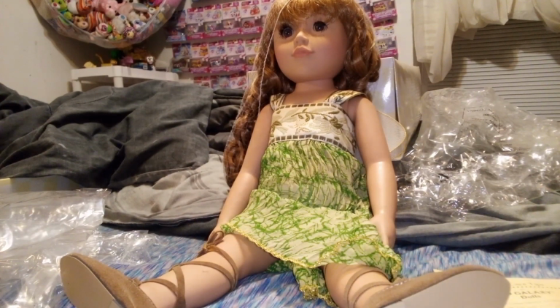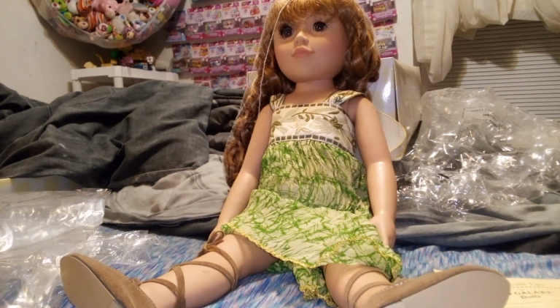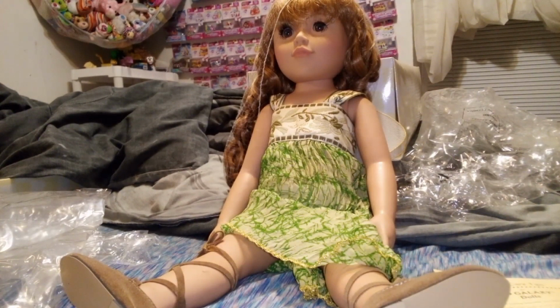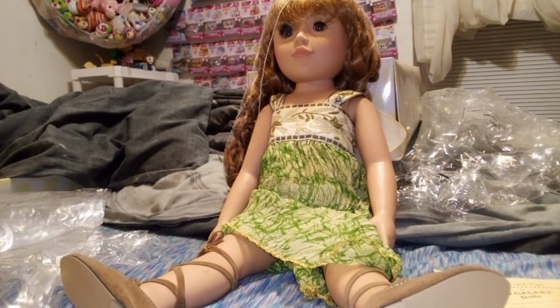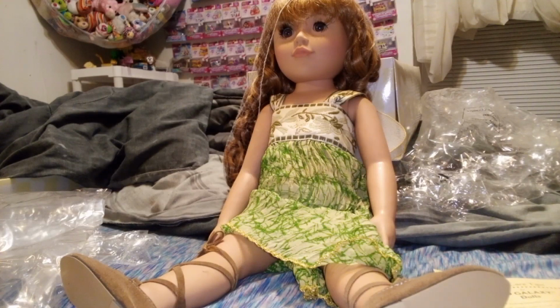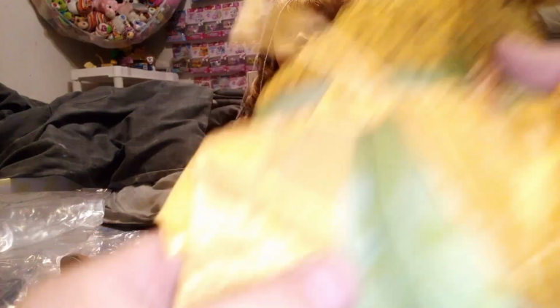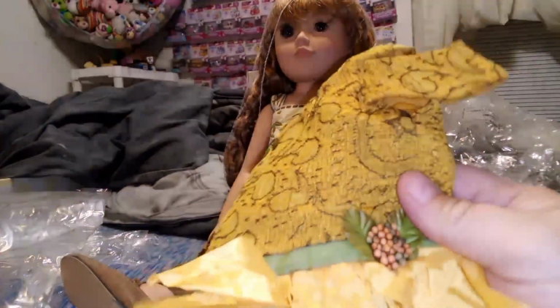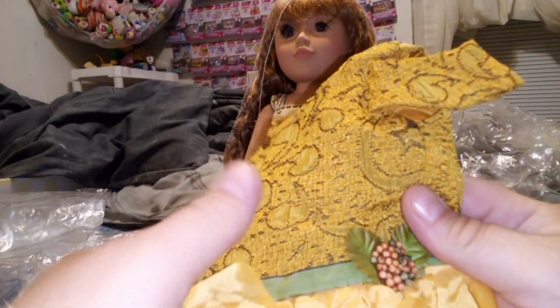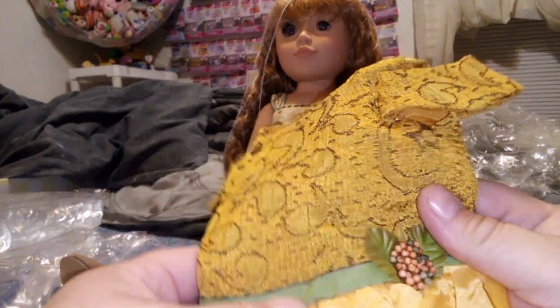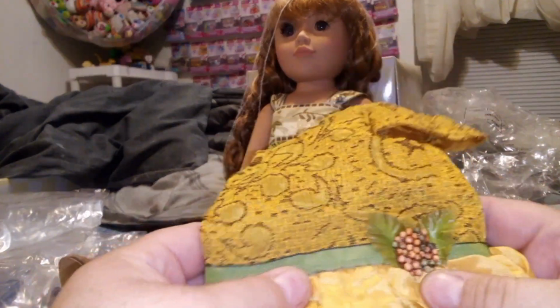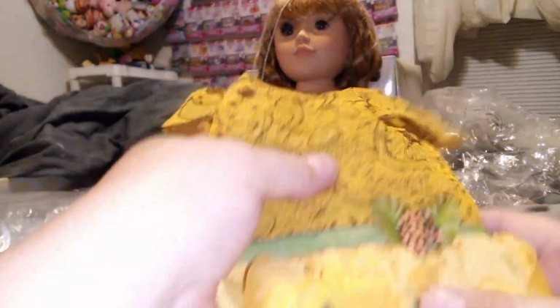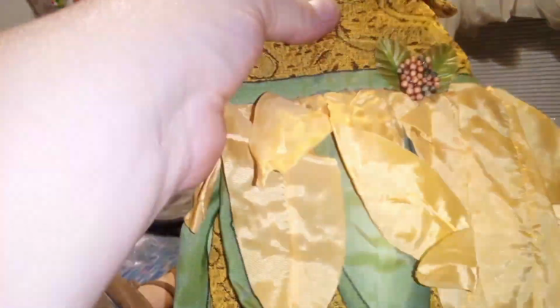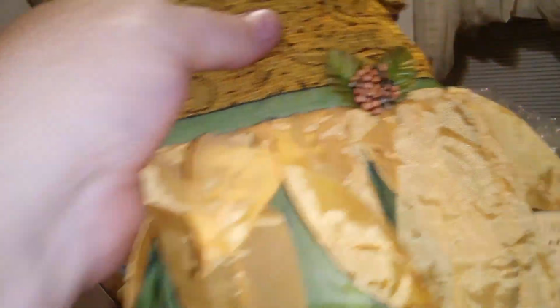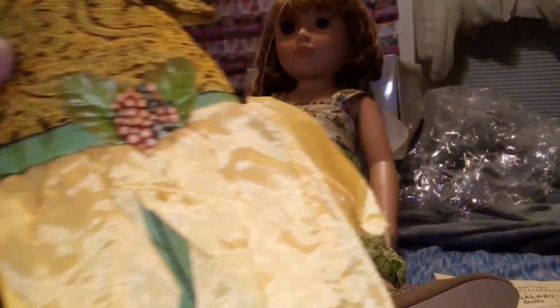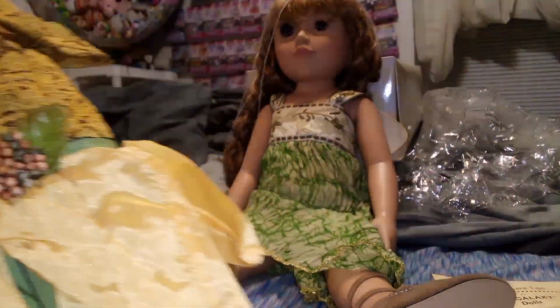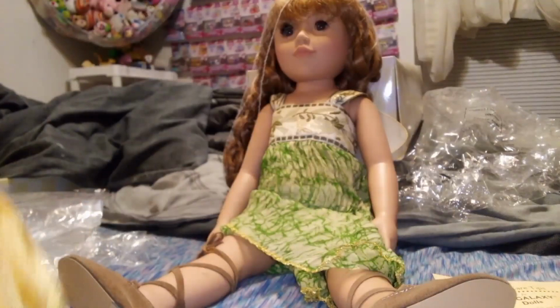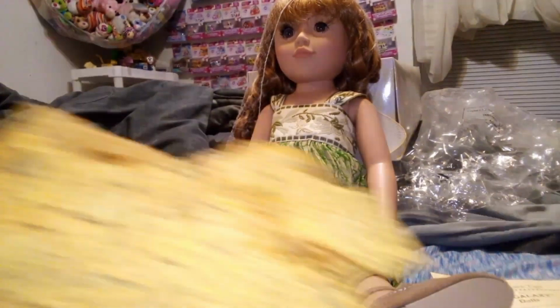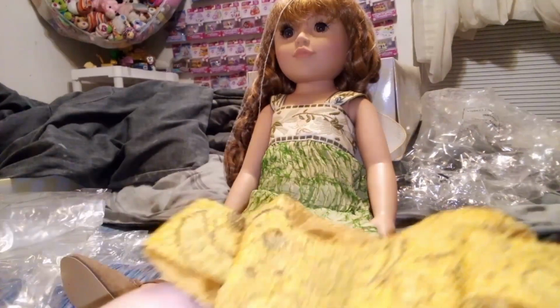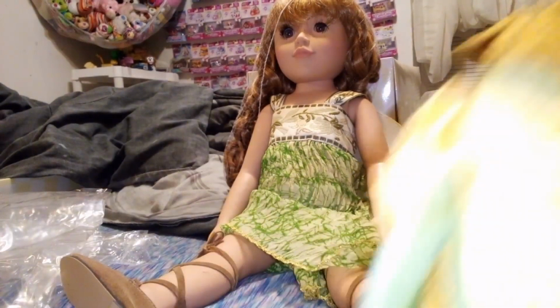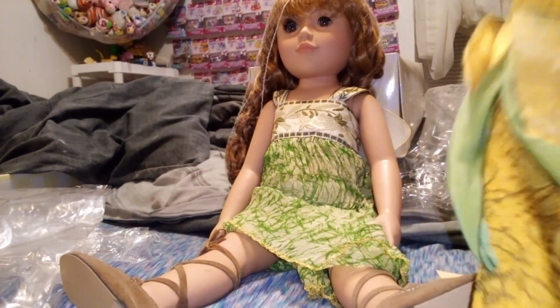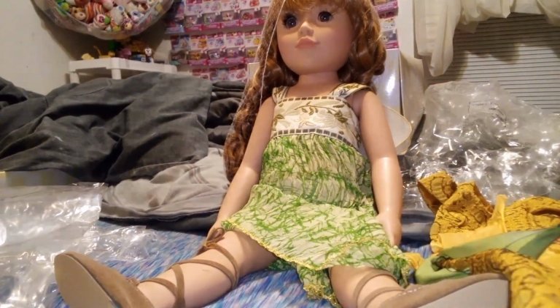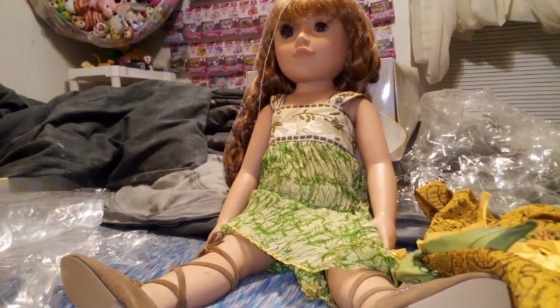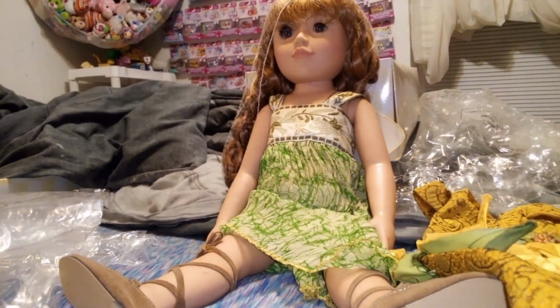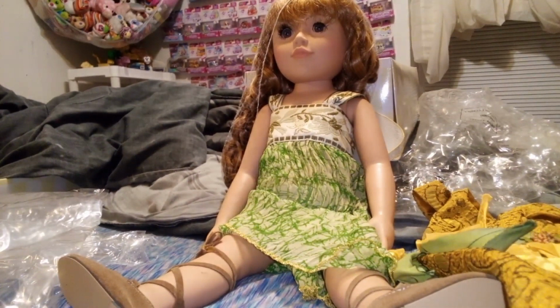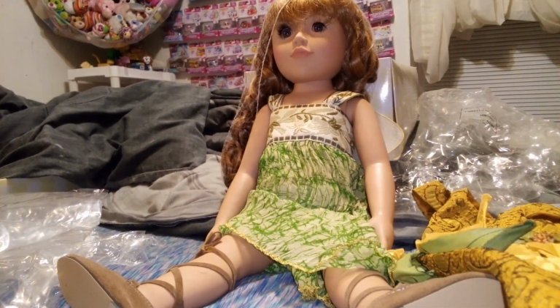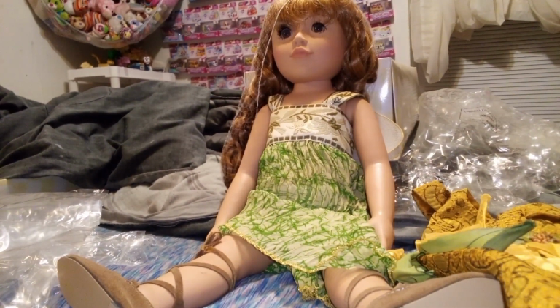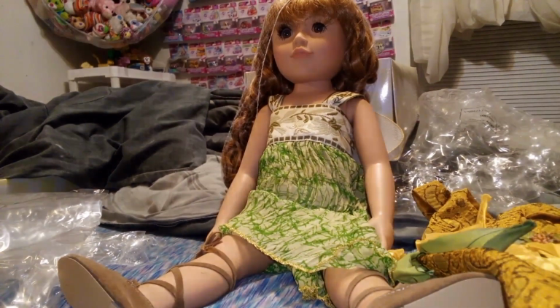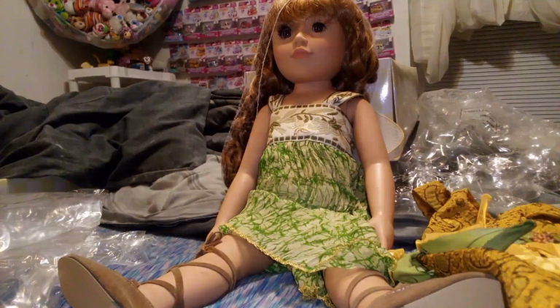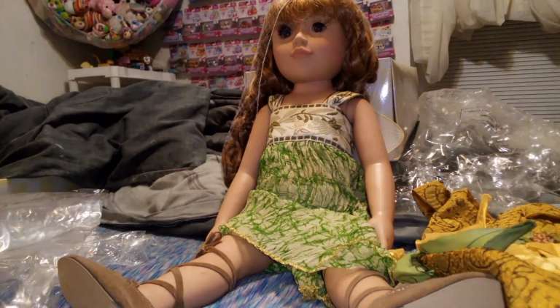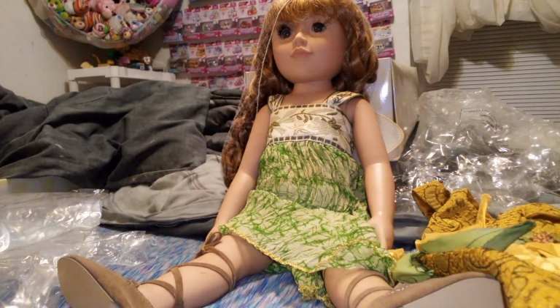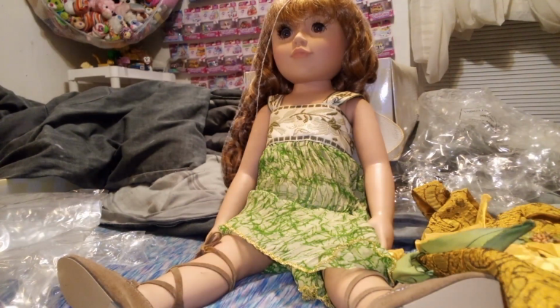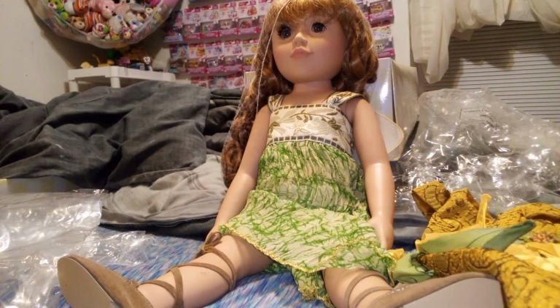I do remember that they were part of the Stardust Classic series — they were called Stardust Classic. There was a fairy, there was a princess, and then there was the traveling... Cat the Explorer! That's her name — Cat the Explorer.